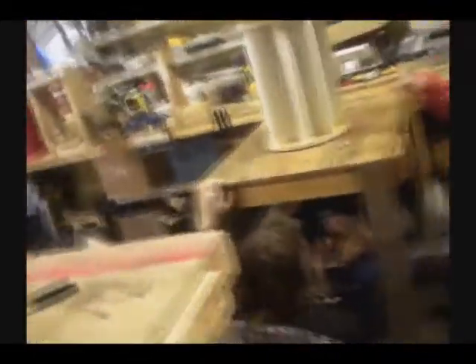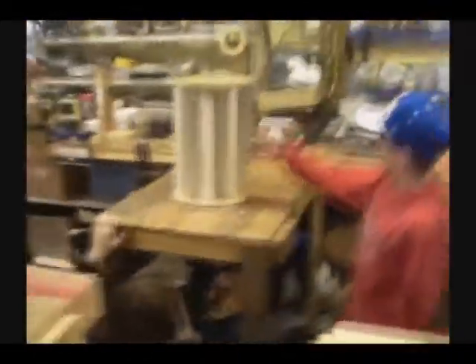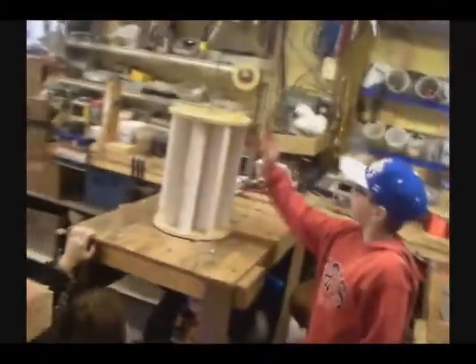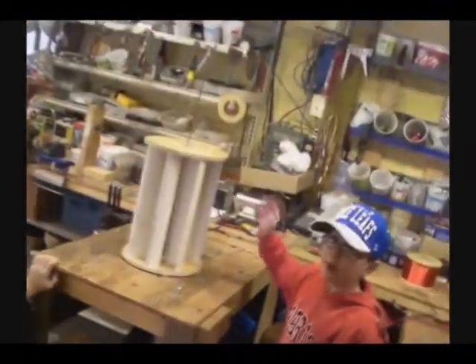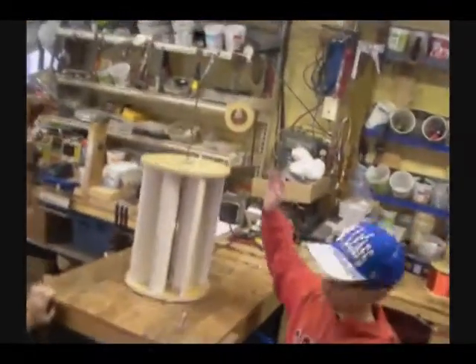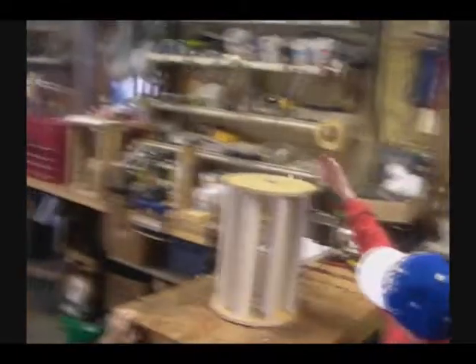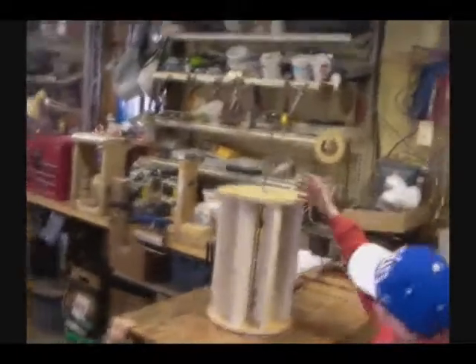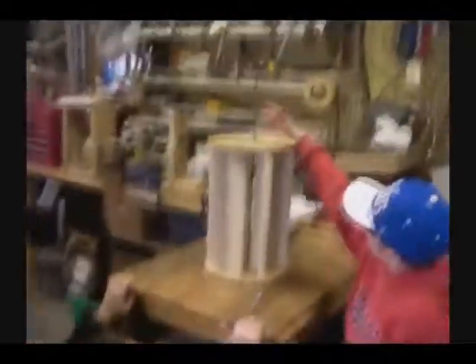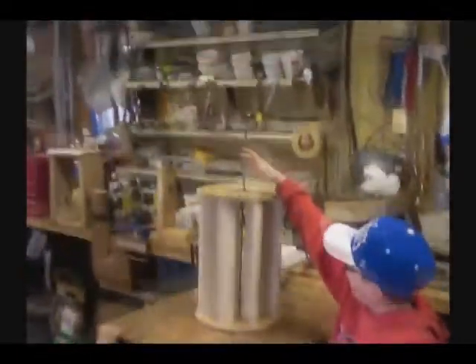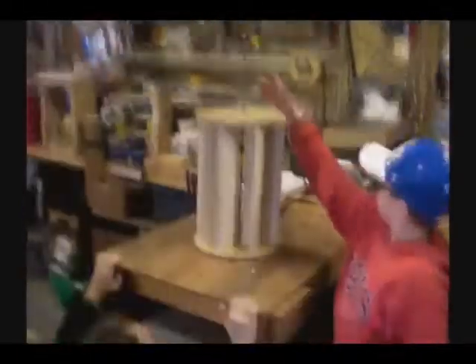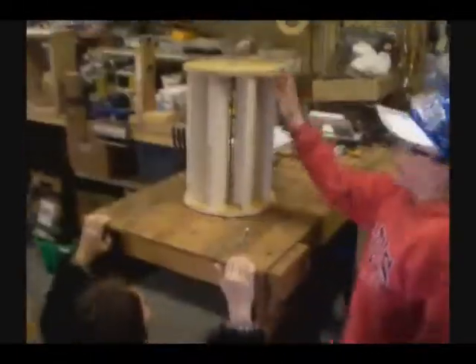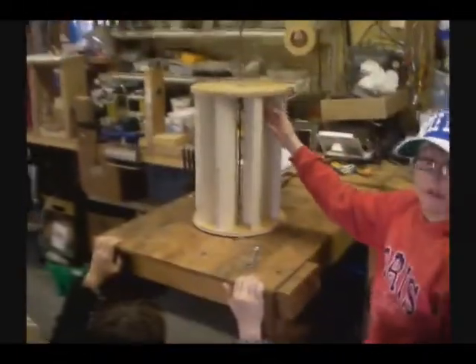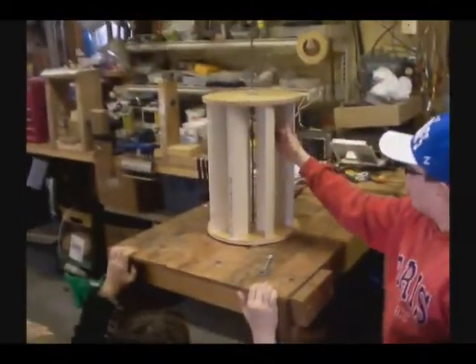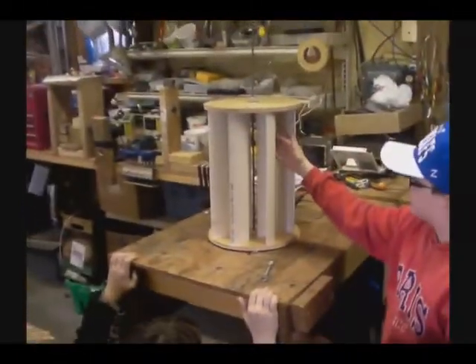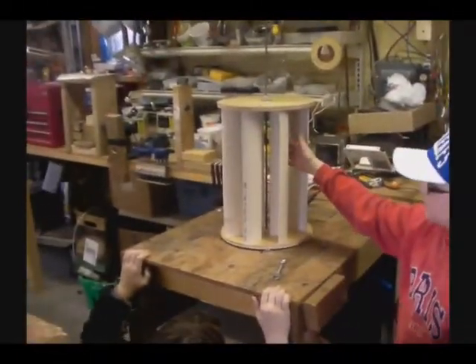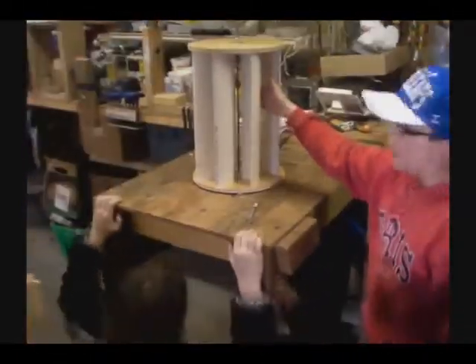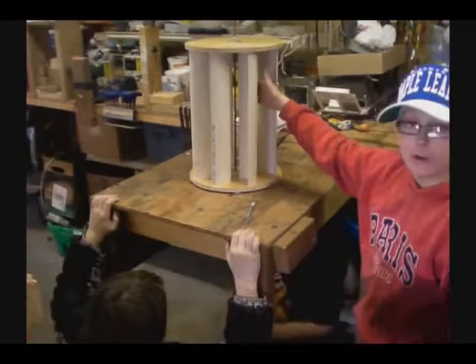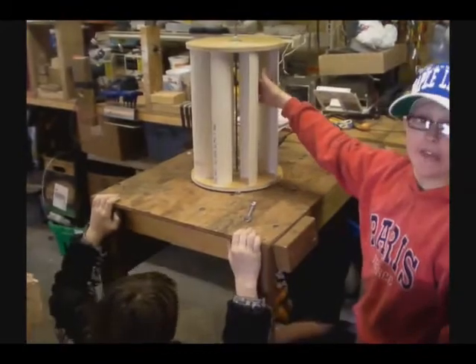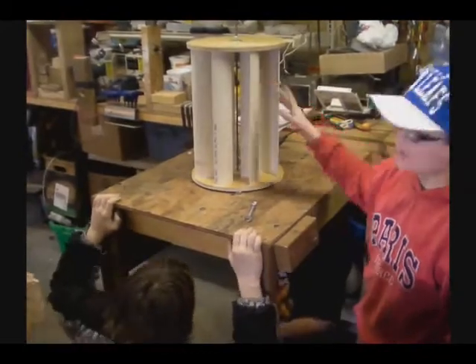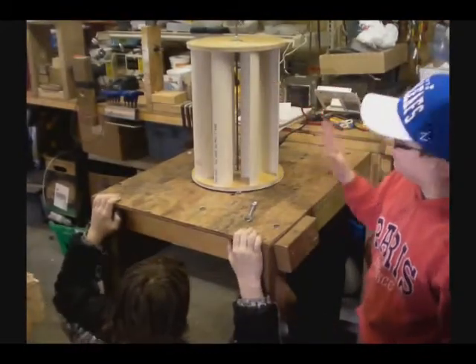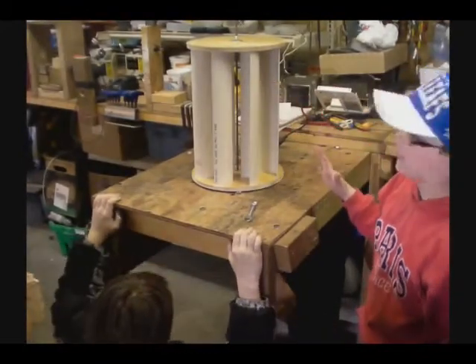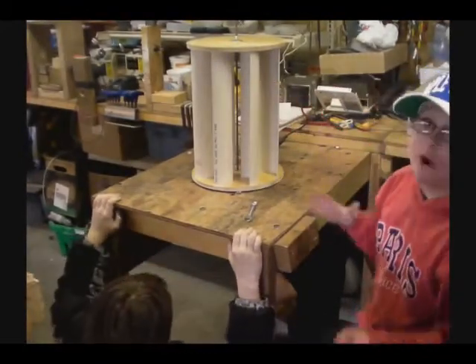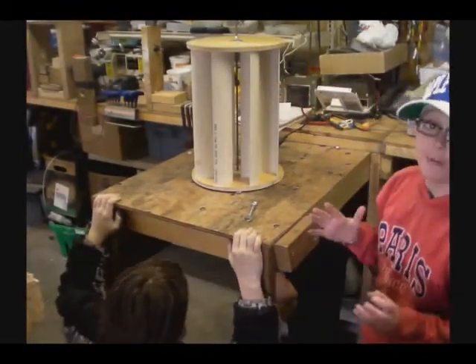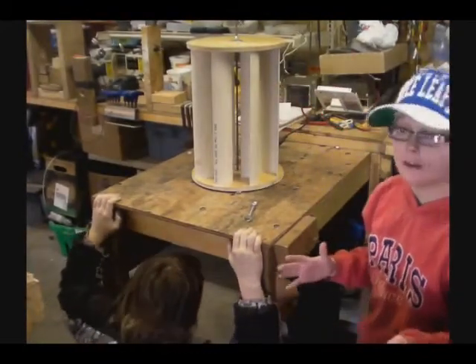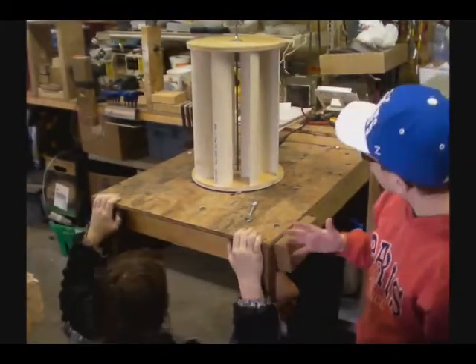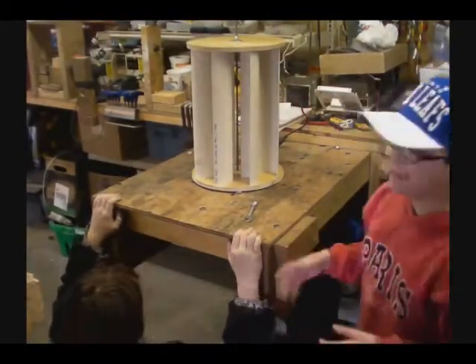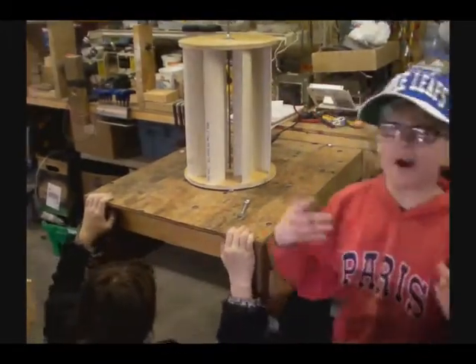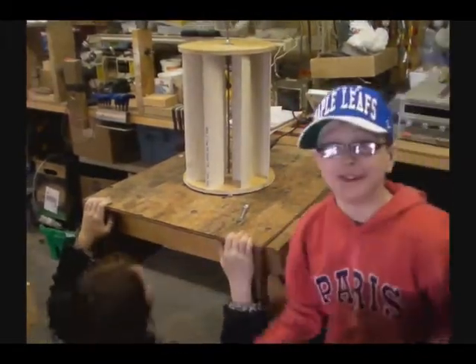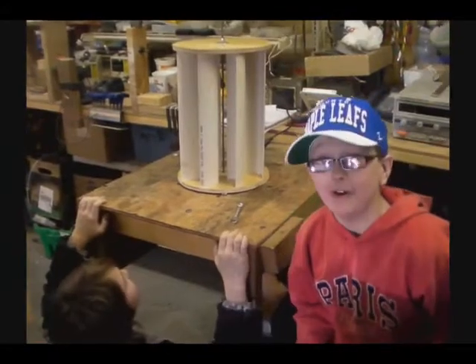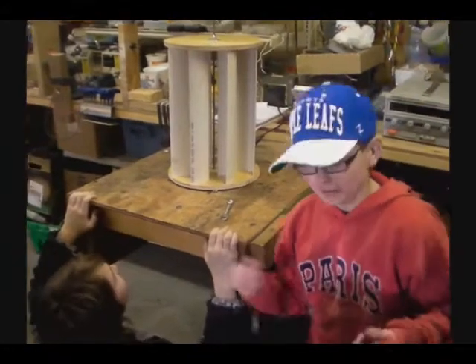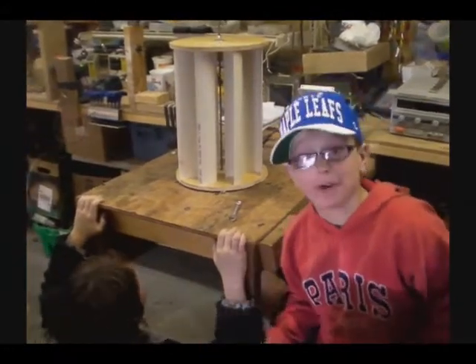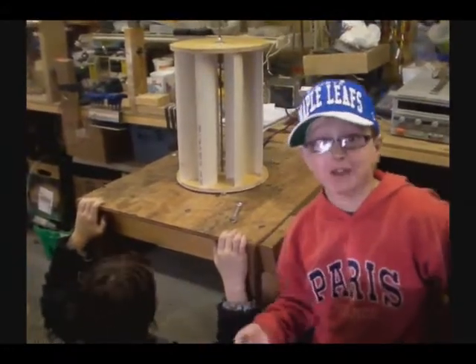And then the pole through it — this pole through it will hold it all together. So like before, it didn't all fall apart, as it did a couple of minutes ago when we tried to put it together.